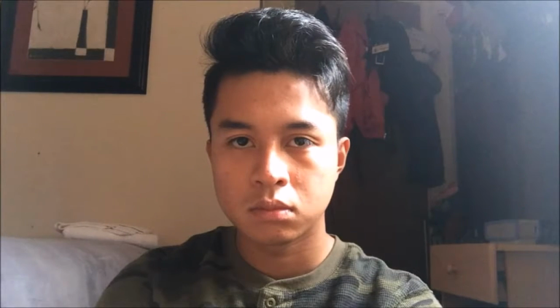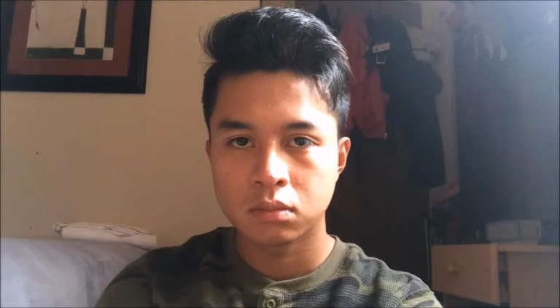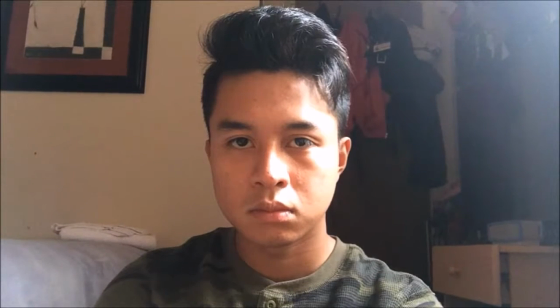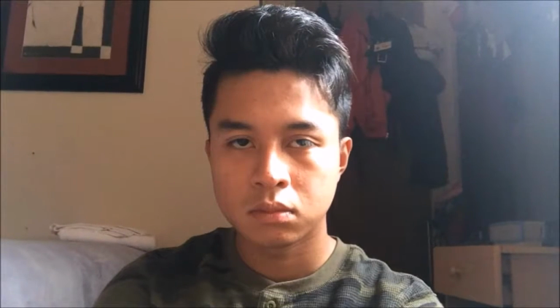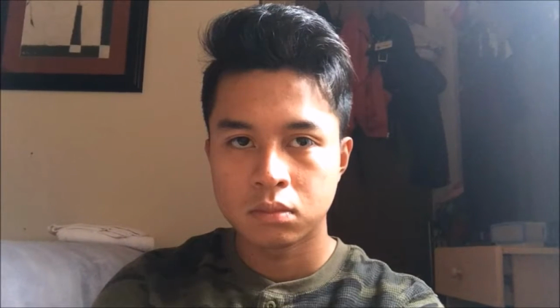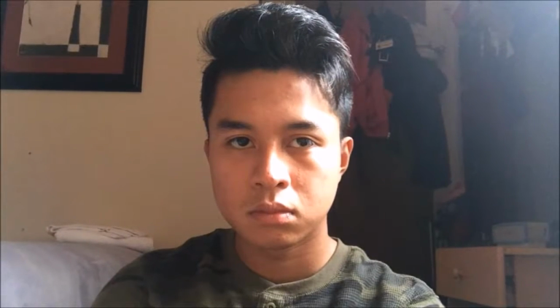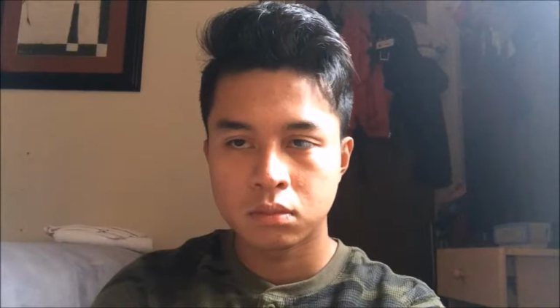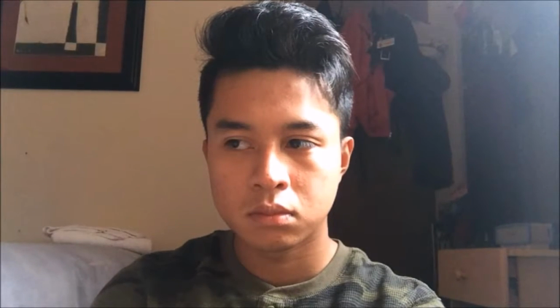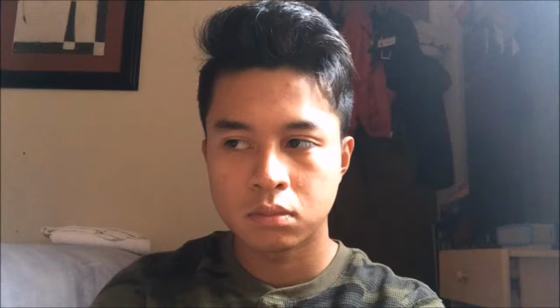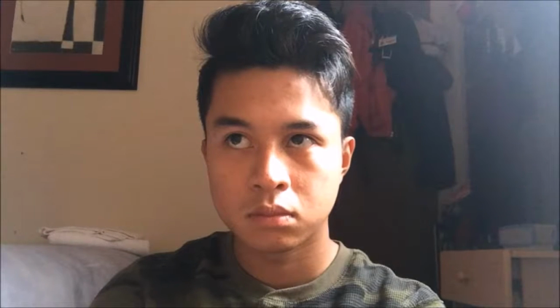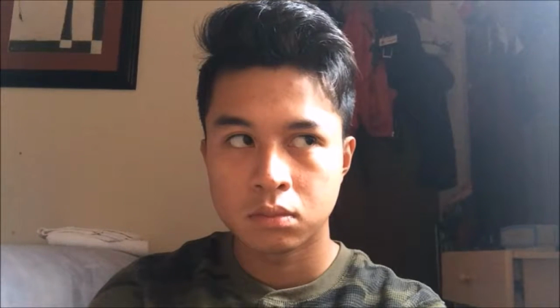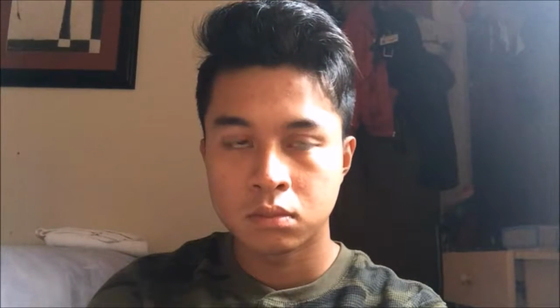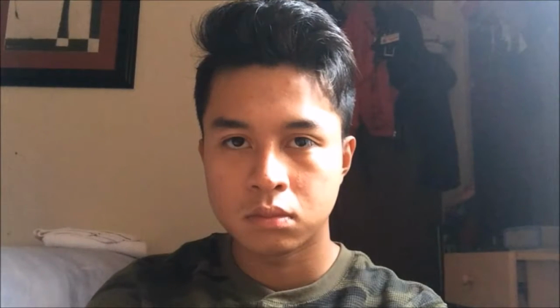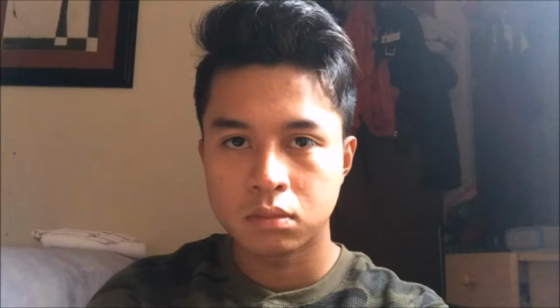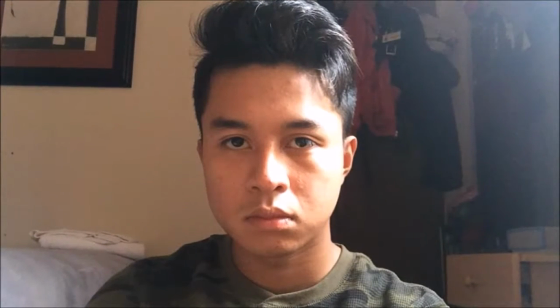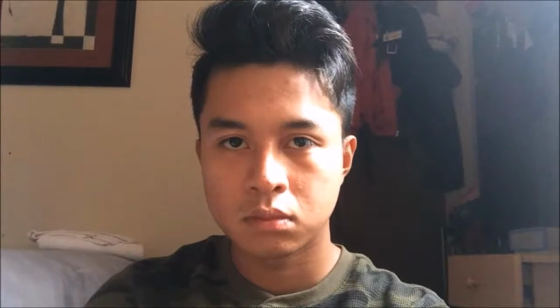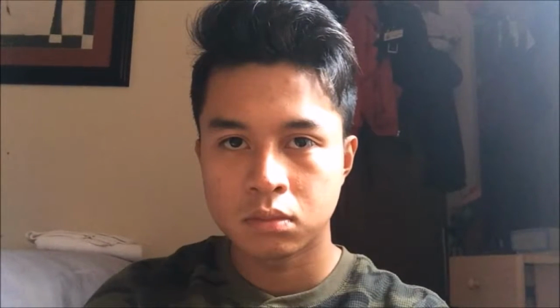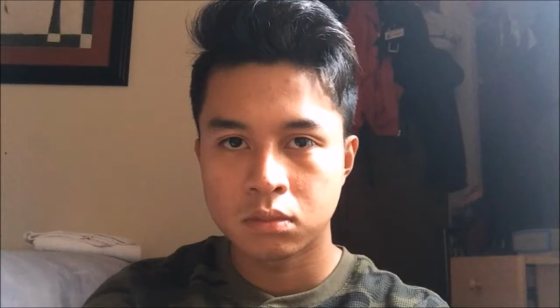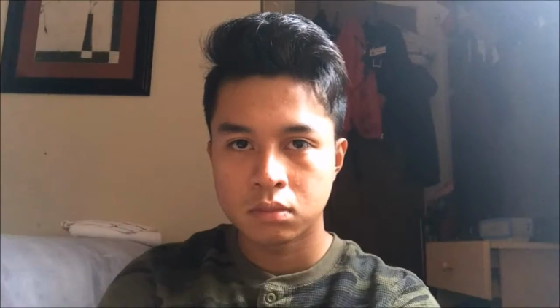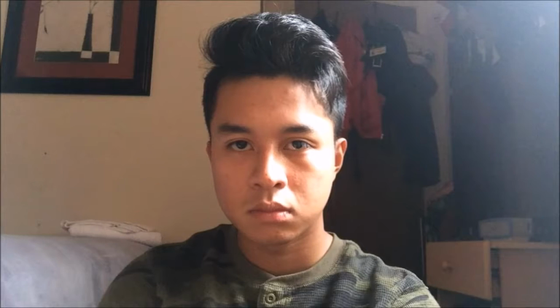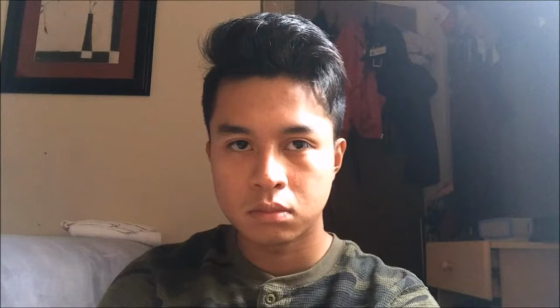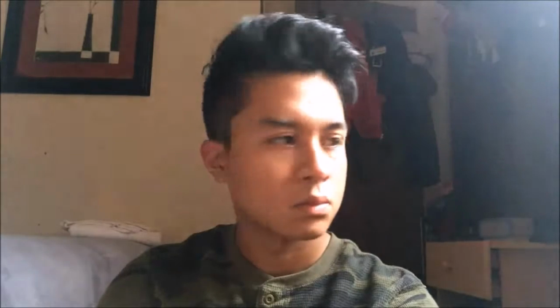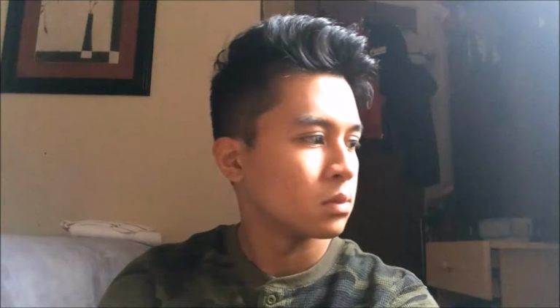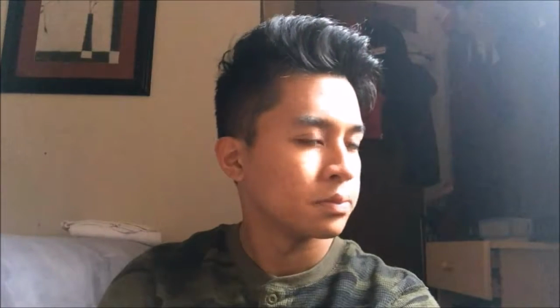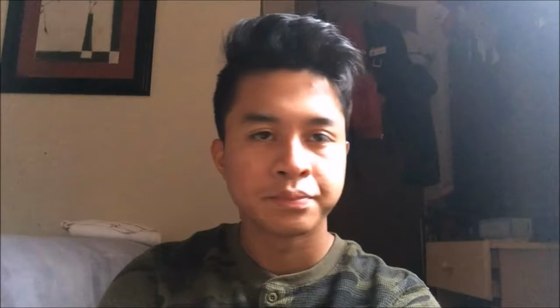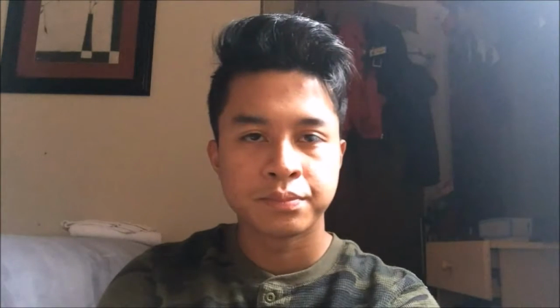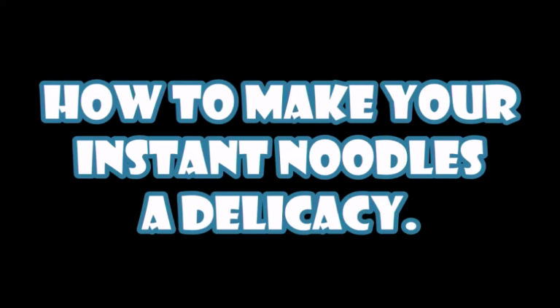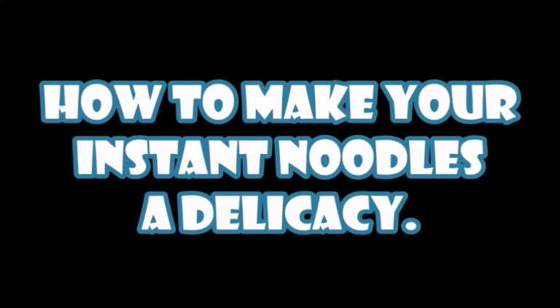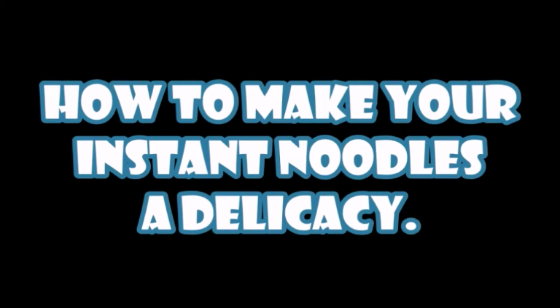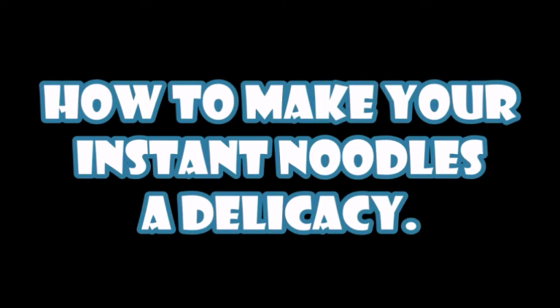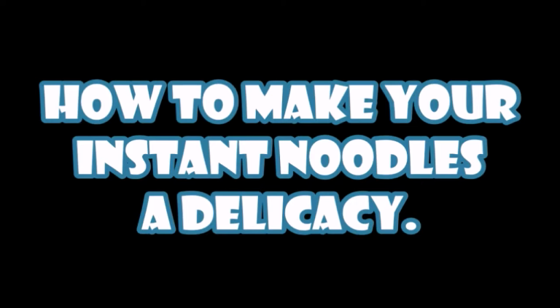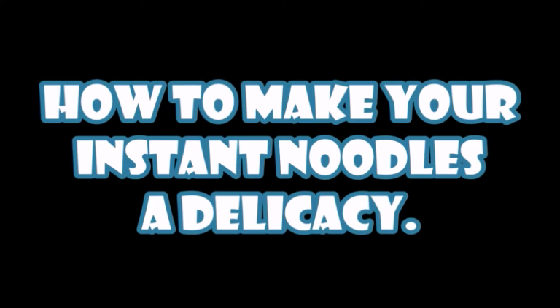Are you a person with an emotionless face, thinking about grabbing a knife in the kitchen, going outside, and stabbing someone so hard their internal organs would come out? Then it is time for you to learn to make your noodles — or in other words, how to make your instant noodles a delicacy.